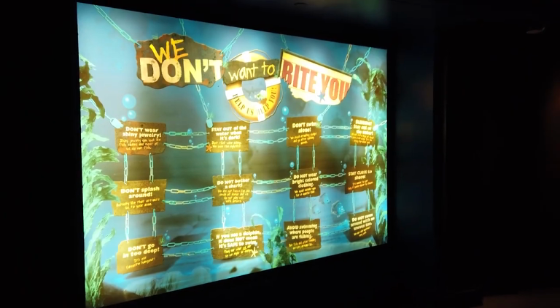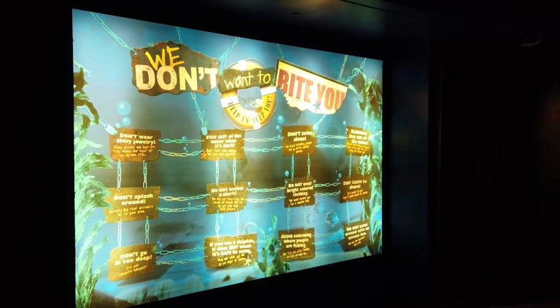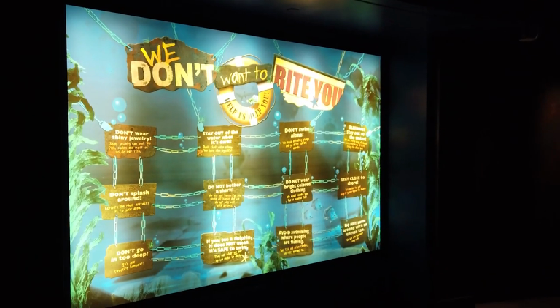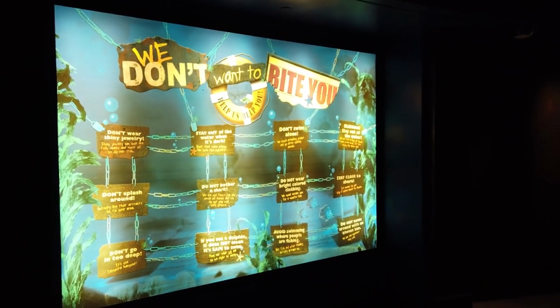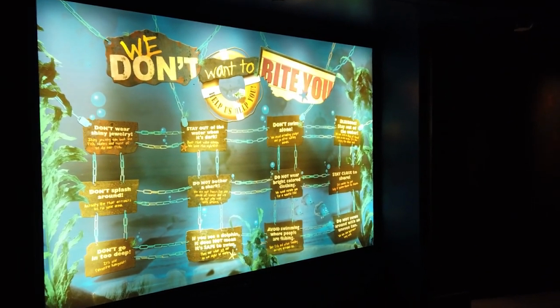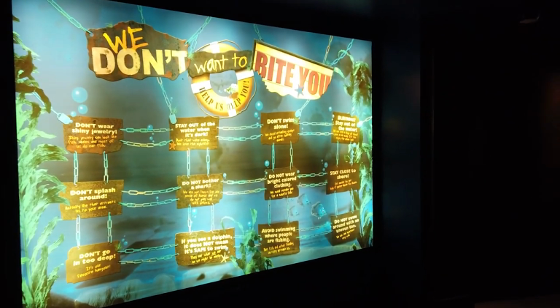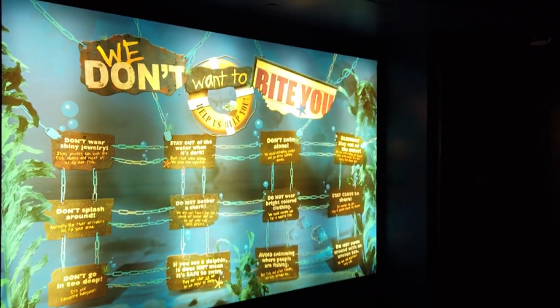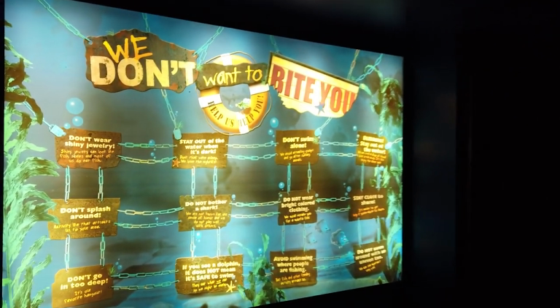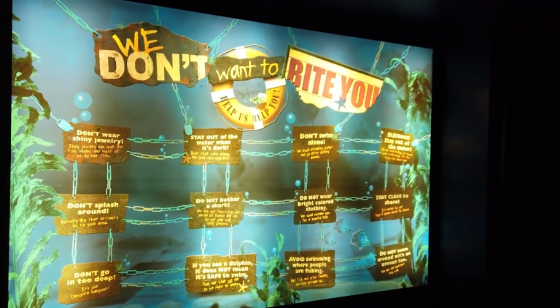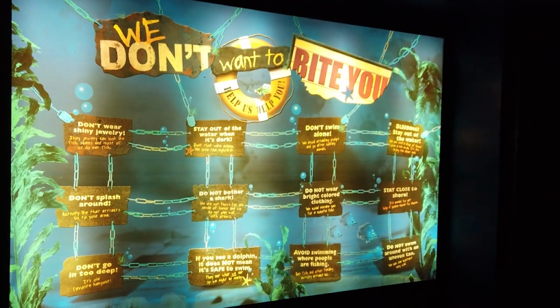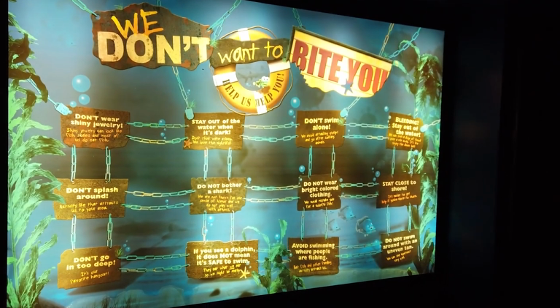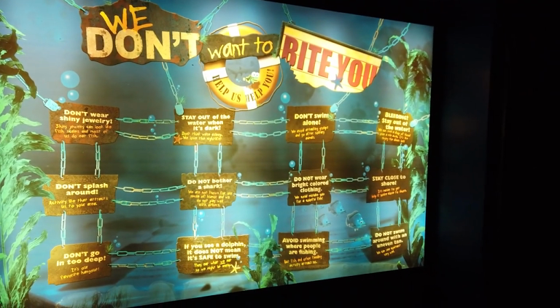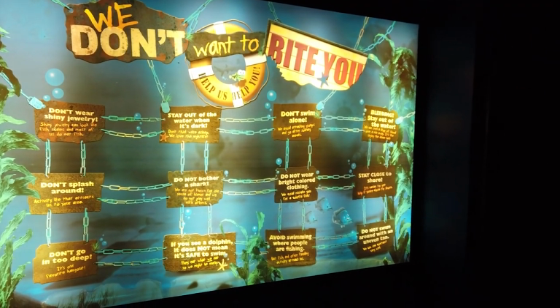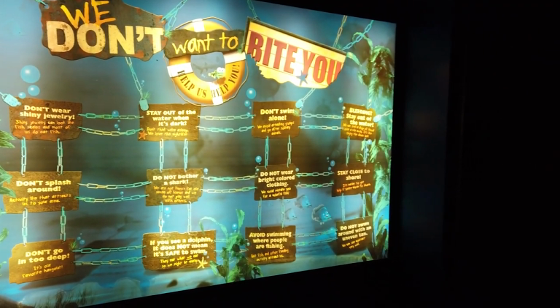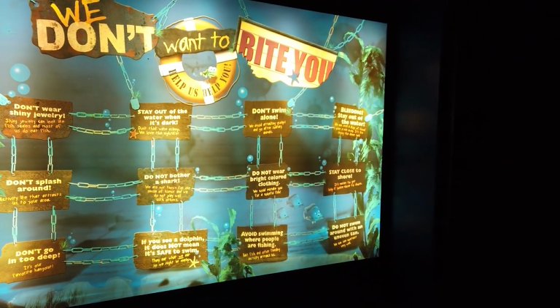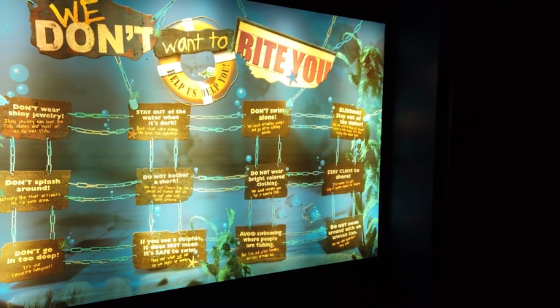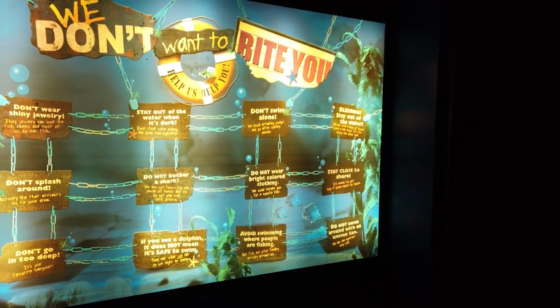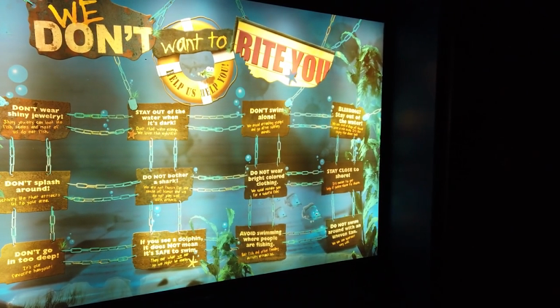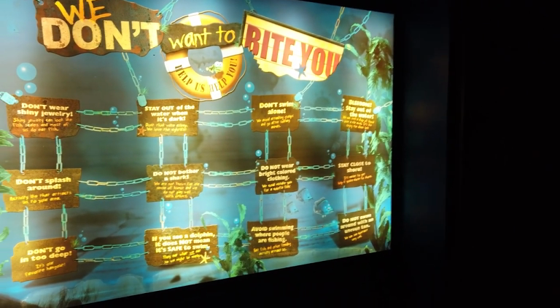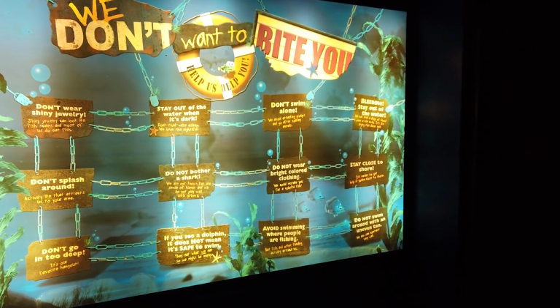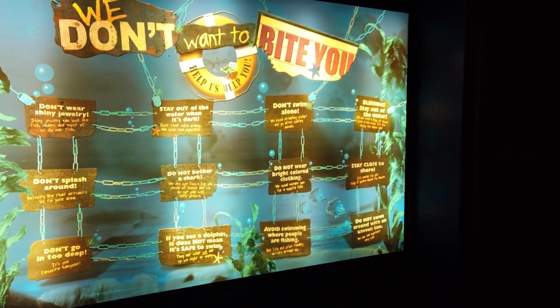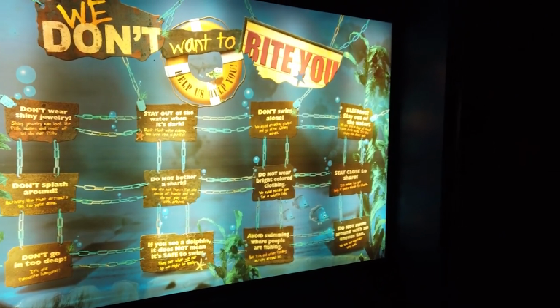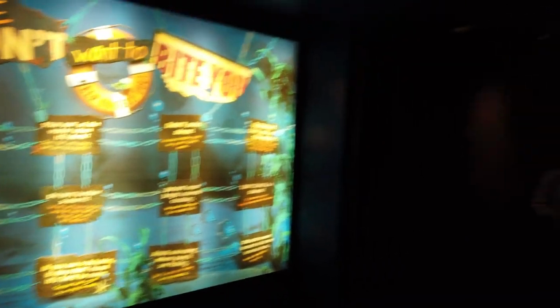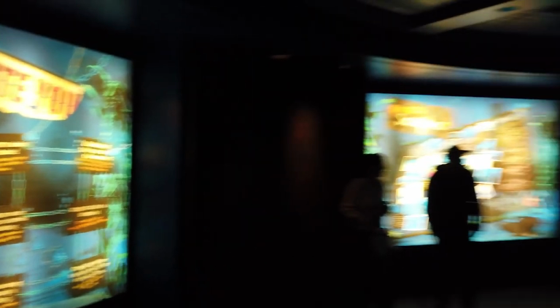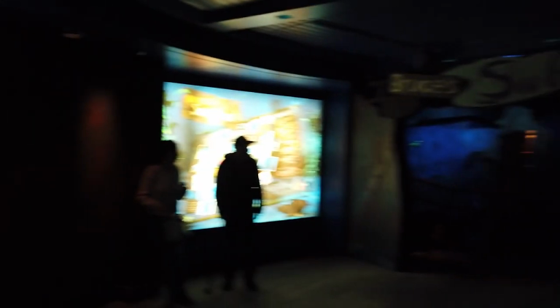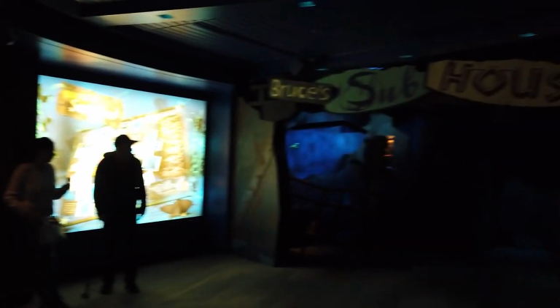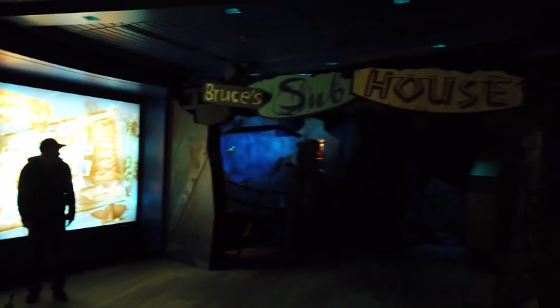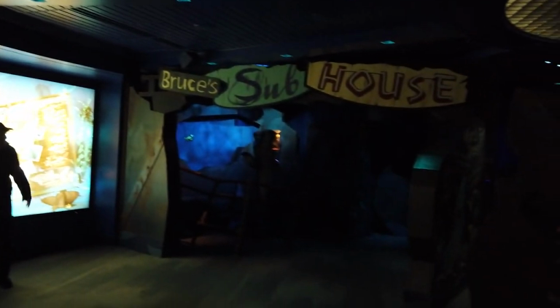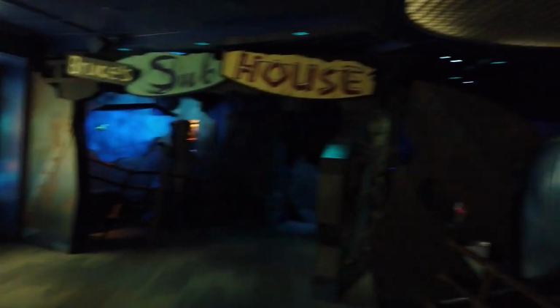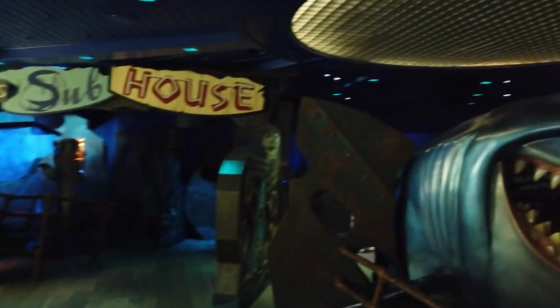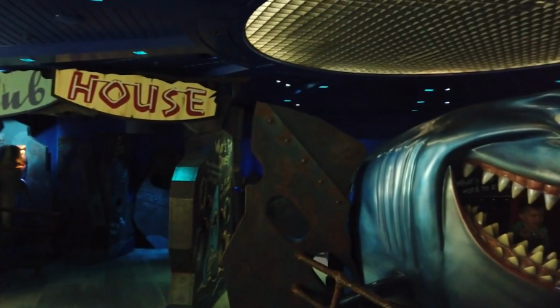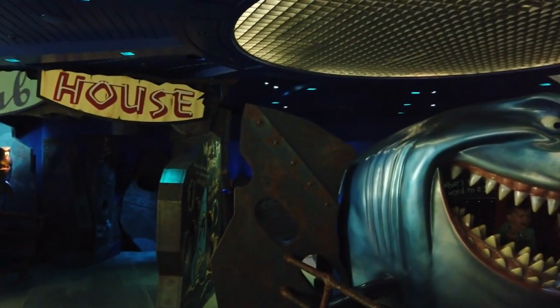The exhibit wraps up with shark safety tips: don't wear shiny jewelry, don't splash around or bother a shark, don't swim at dark, and don't swim alone. I just love that there's a whole interactive thing about why sharks are great and why we should protect them.